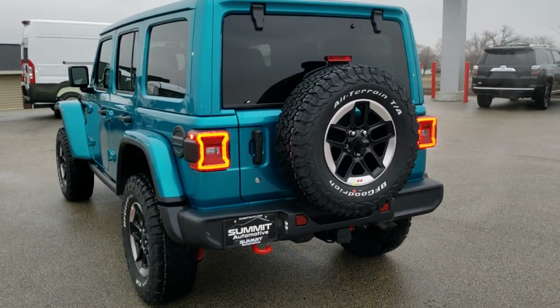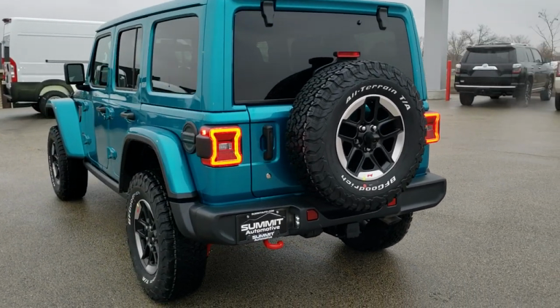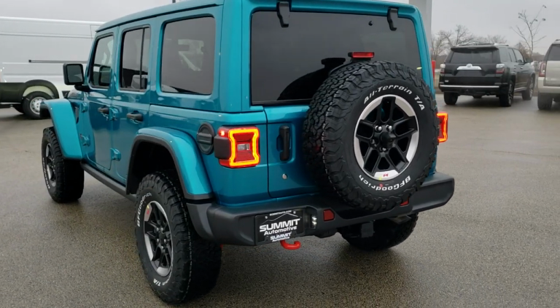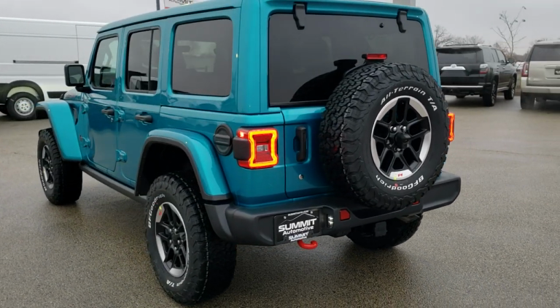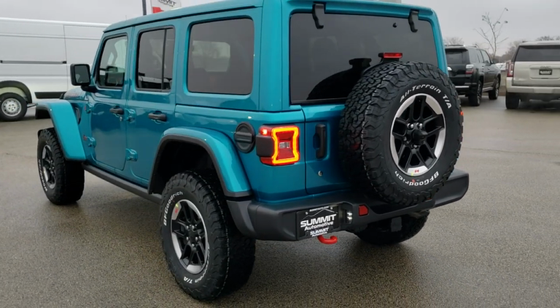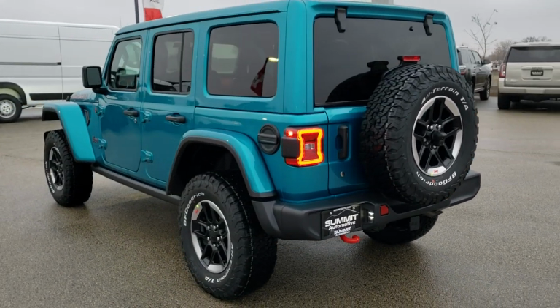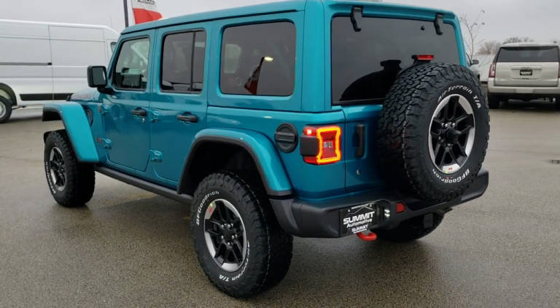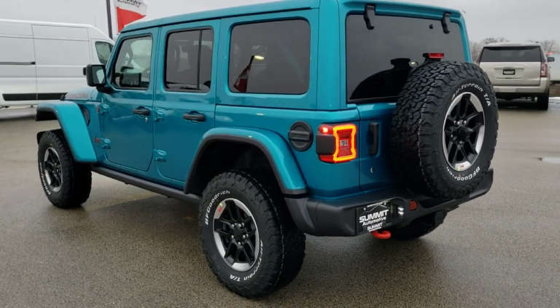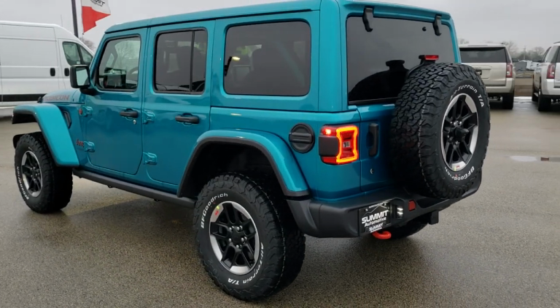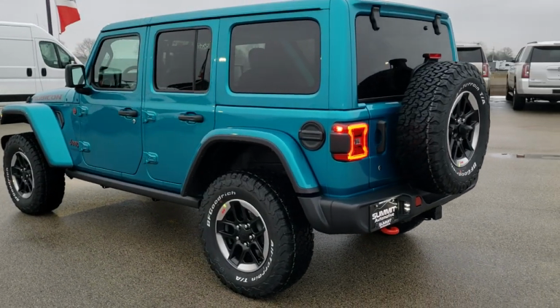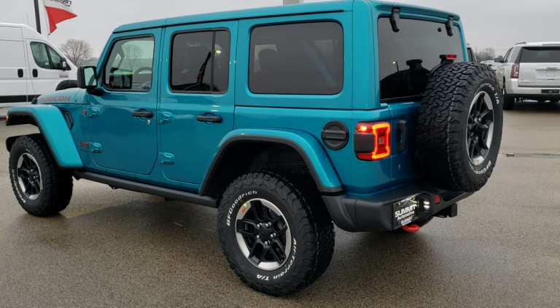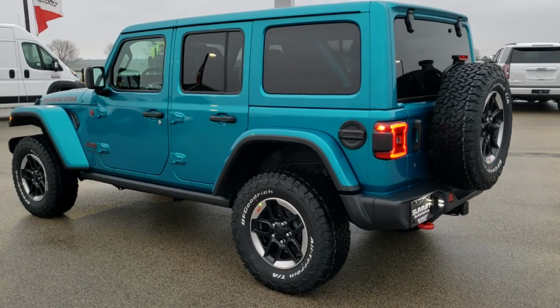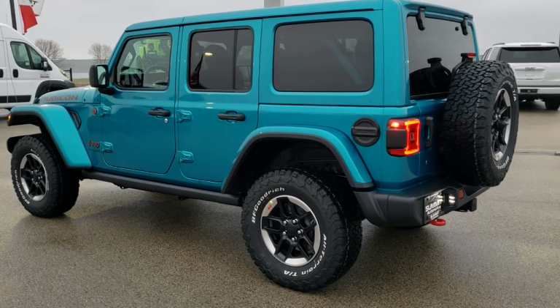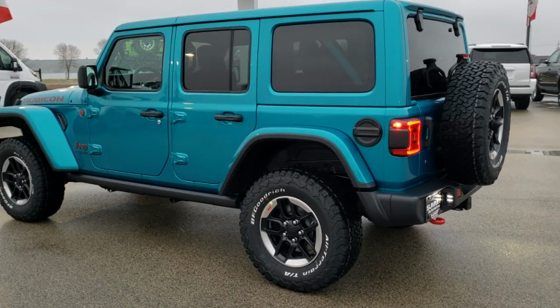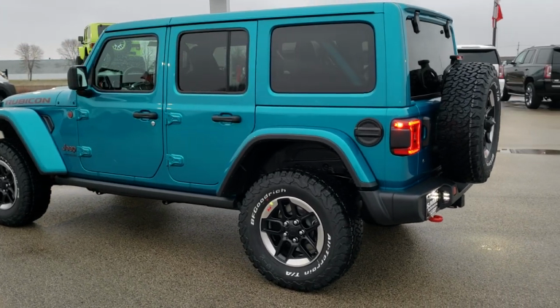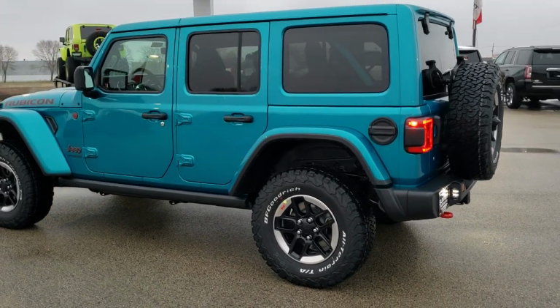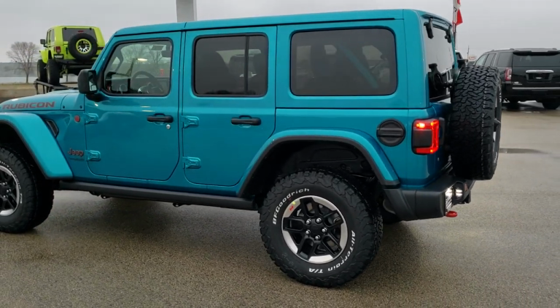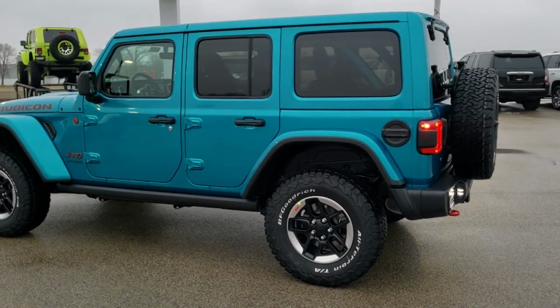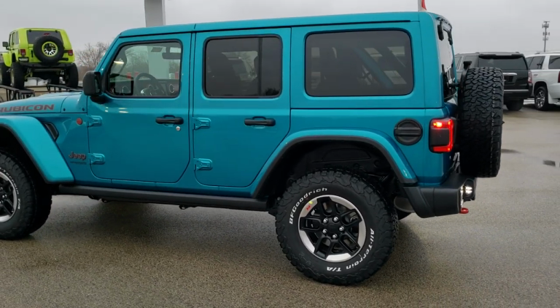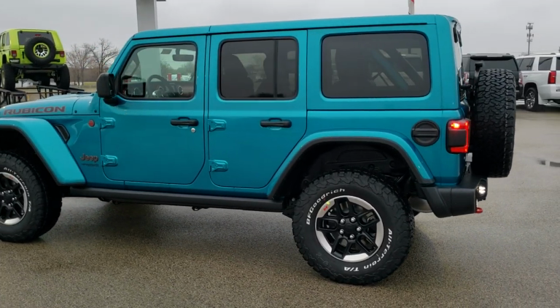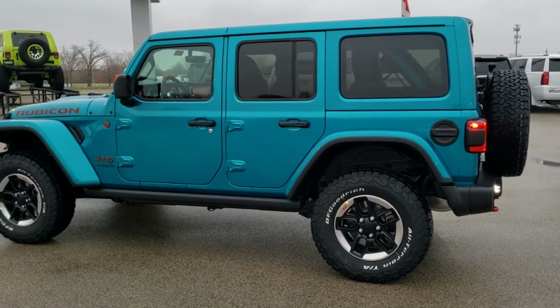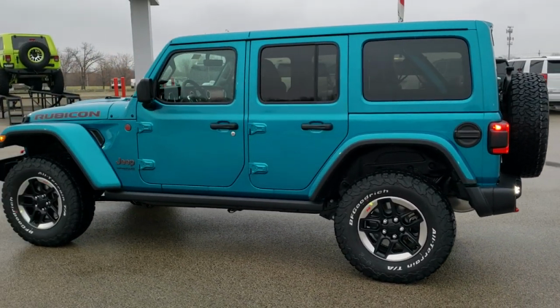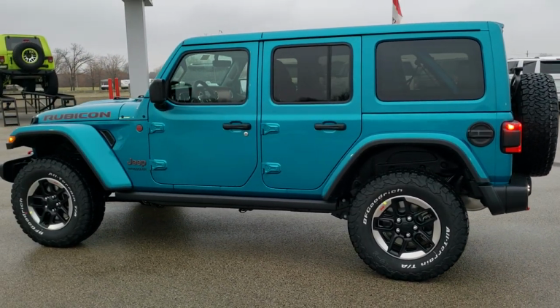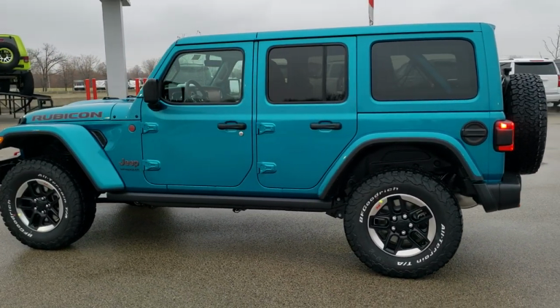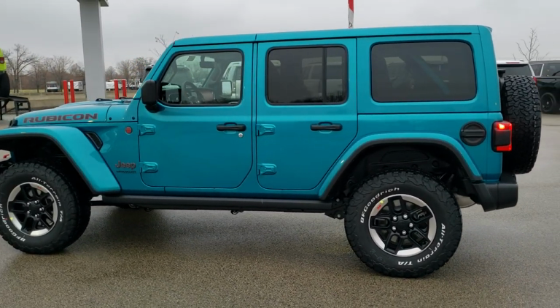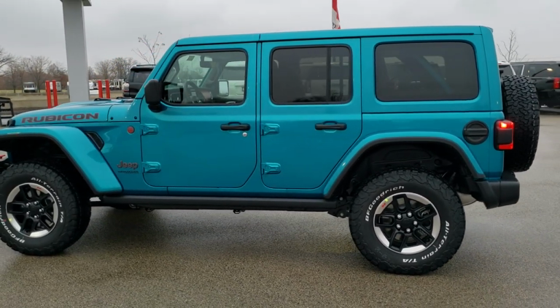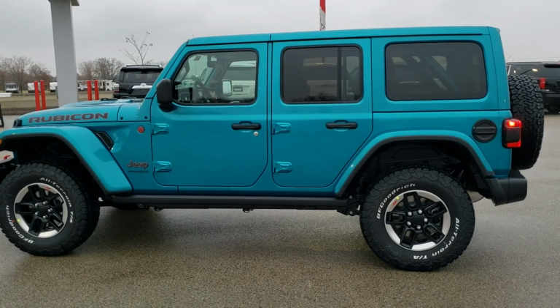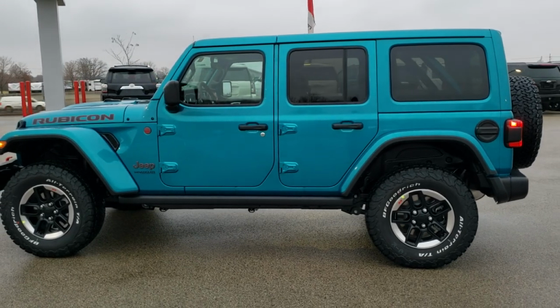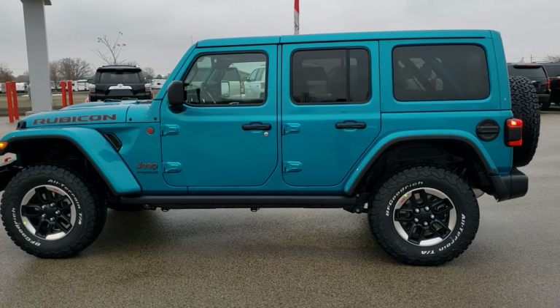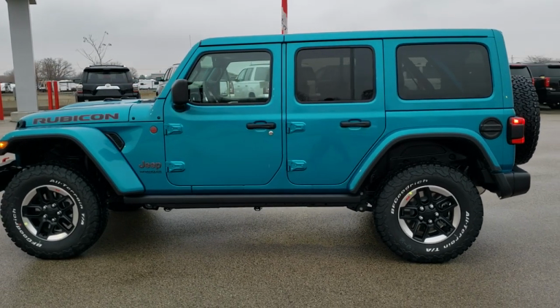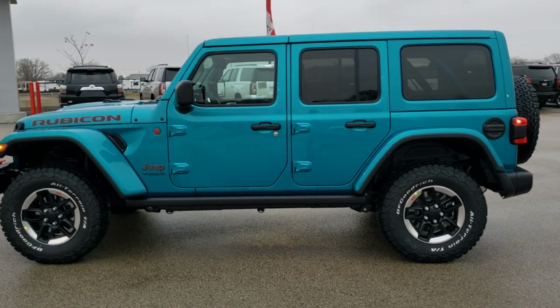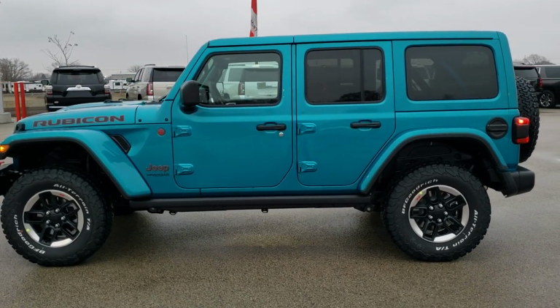We actually have a clone to this vehicle in Sting Gray Metallic, and you can check that video out in the upper right-hand part of your screen, so click that to check out the Sting Gray one.